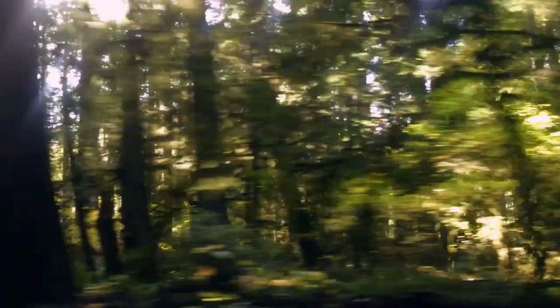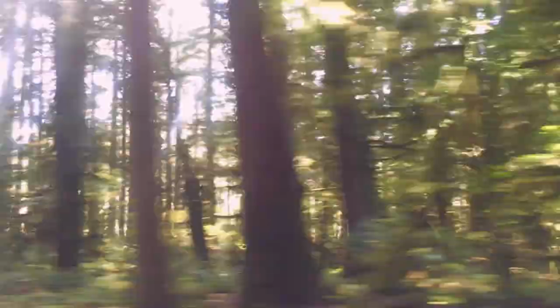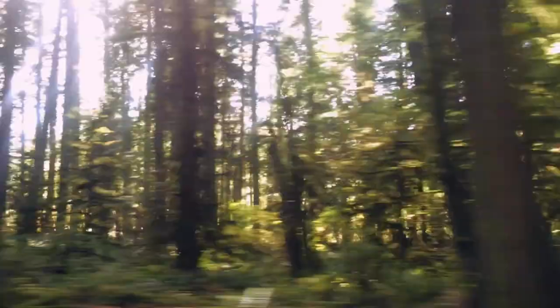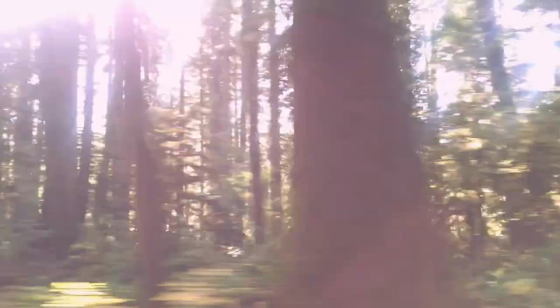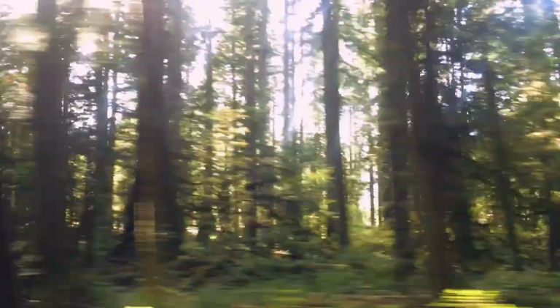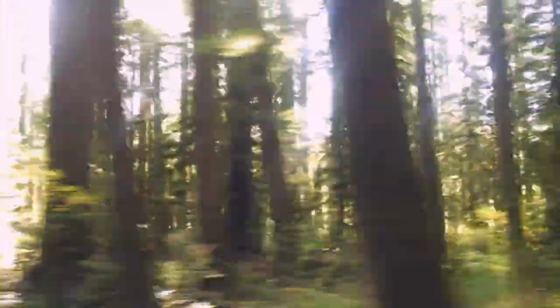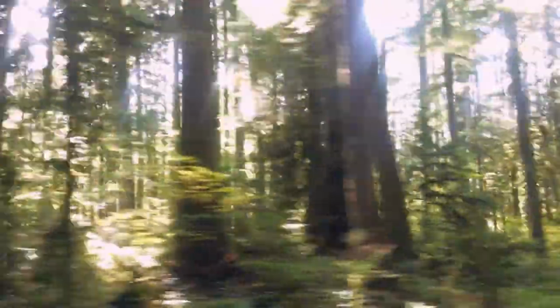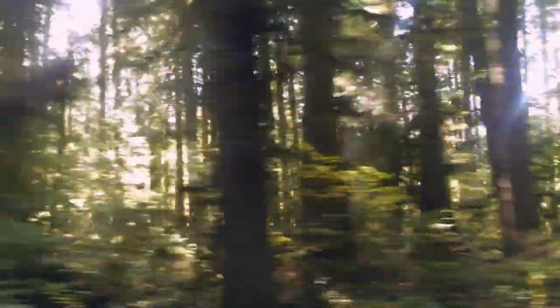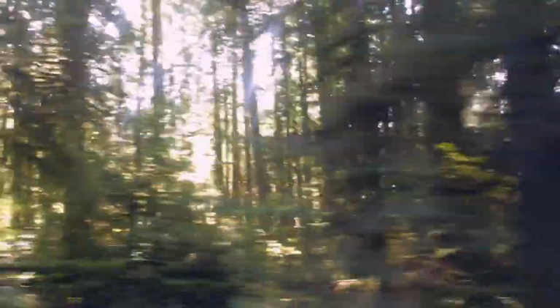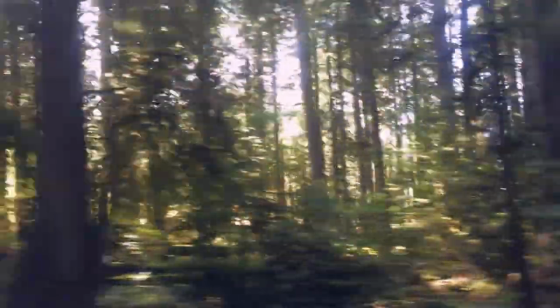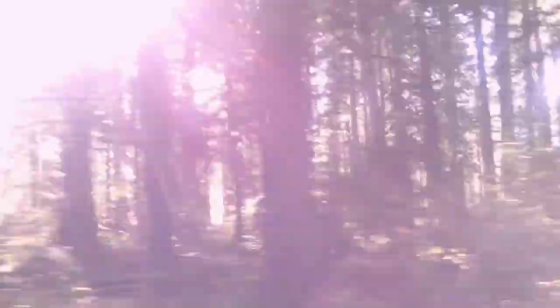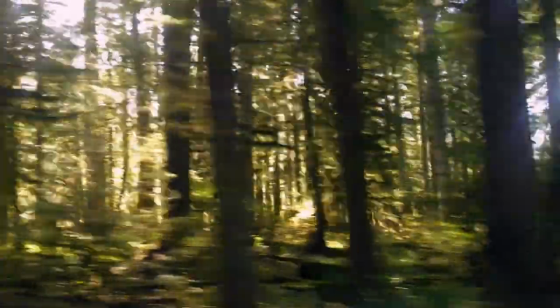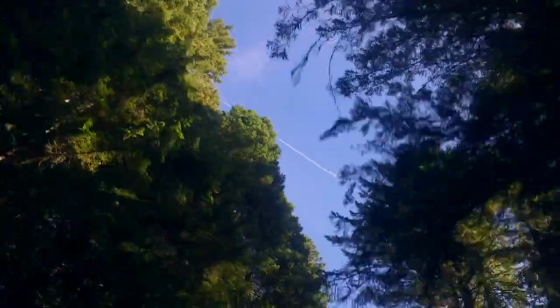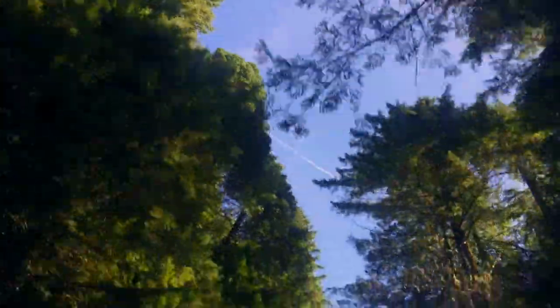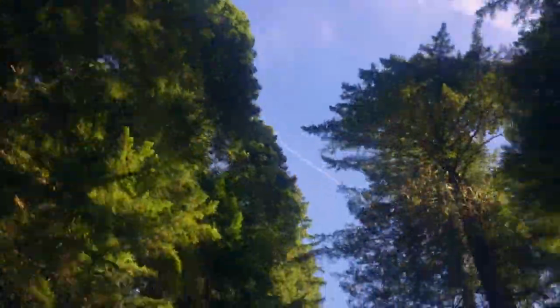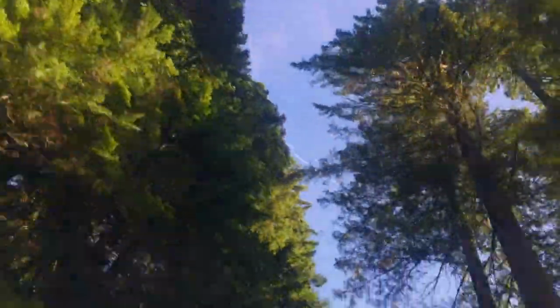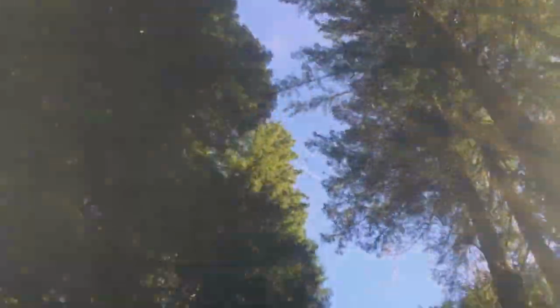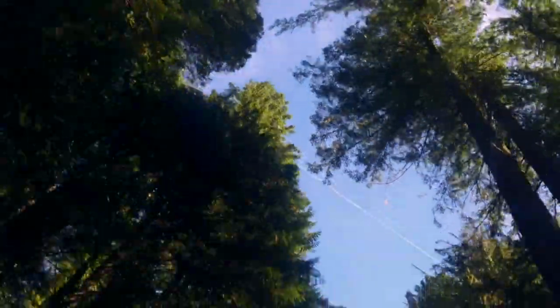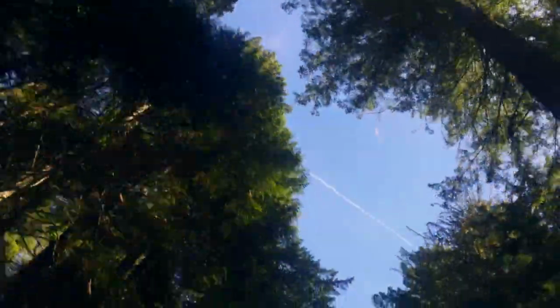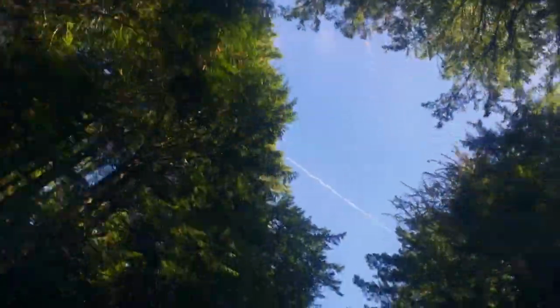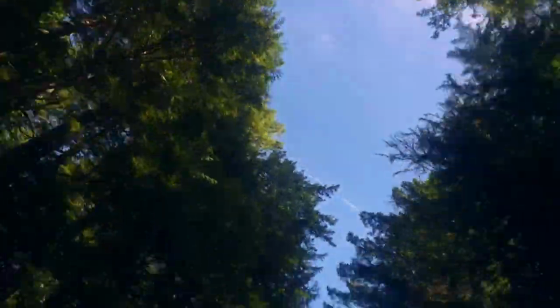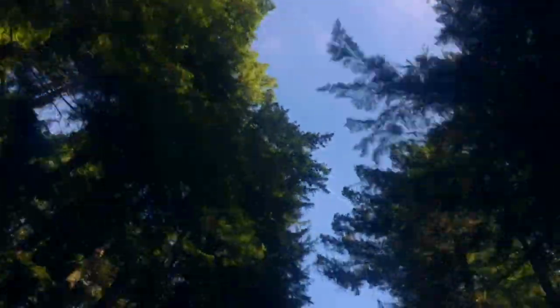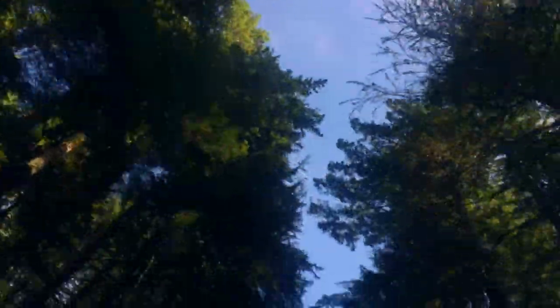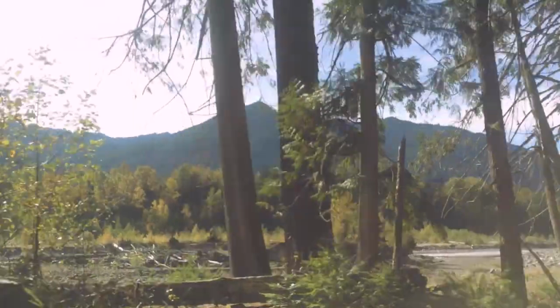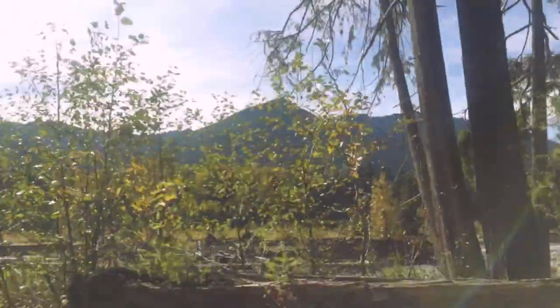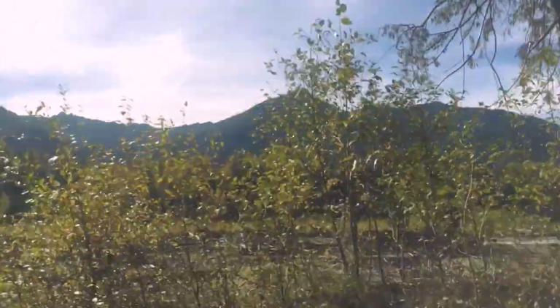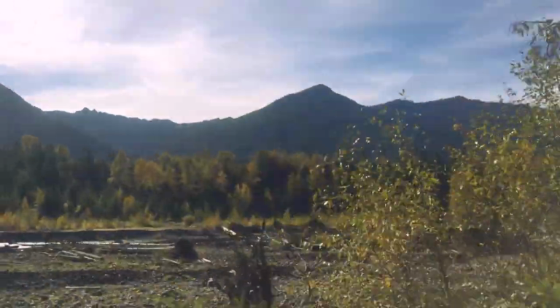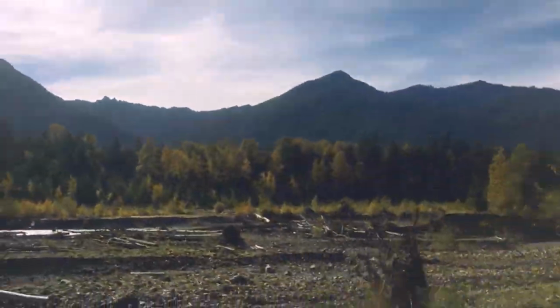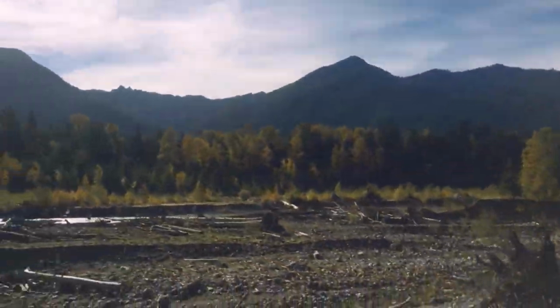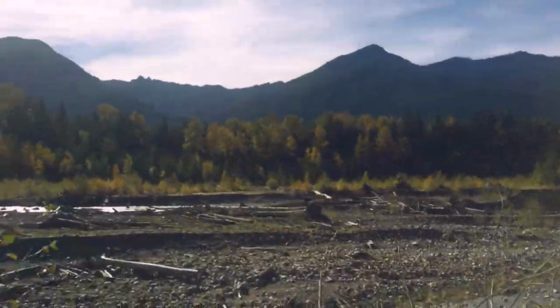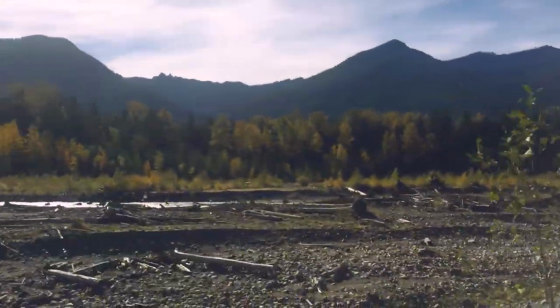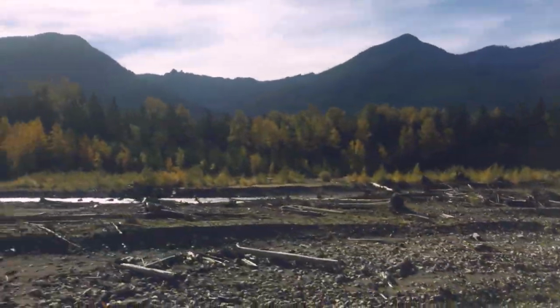Mount Rainier National Park is over 200,000 acres large and has old growth forests that are over a thousand years old. It's also the source of six different rivers.